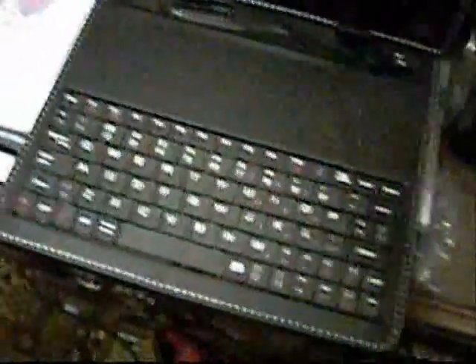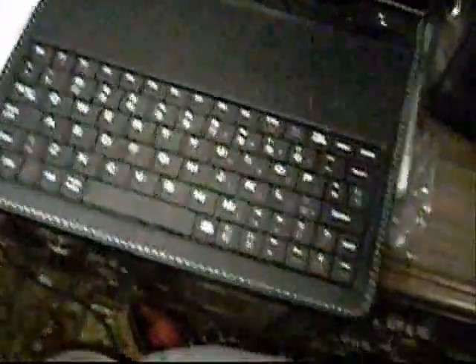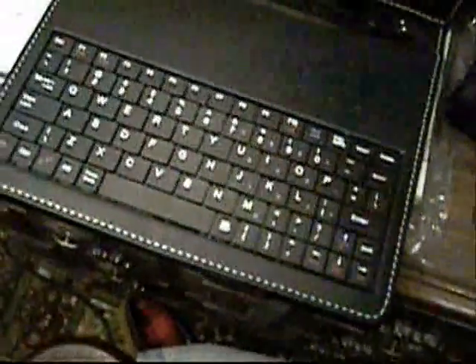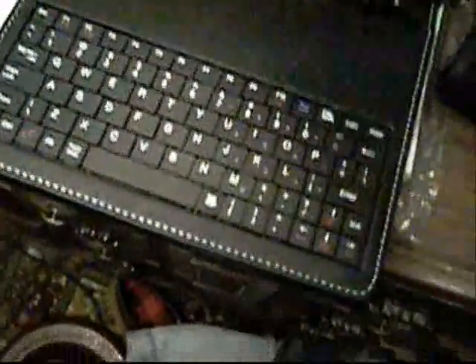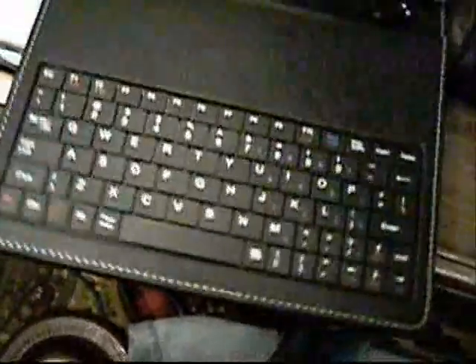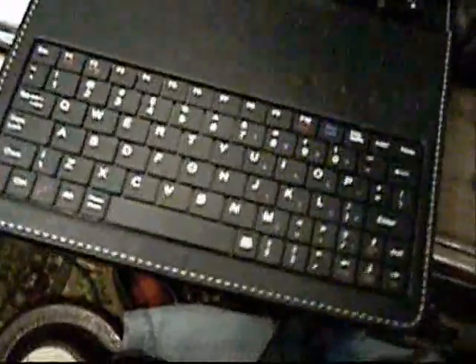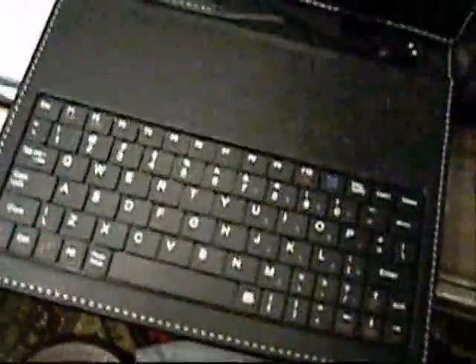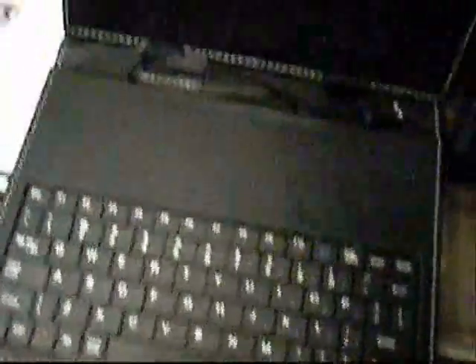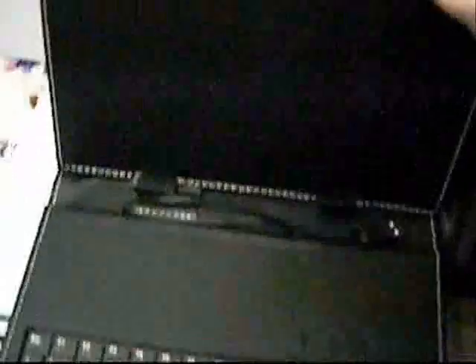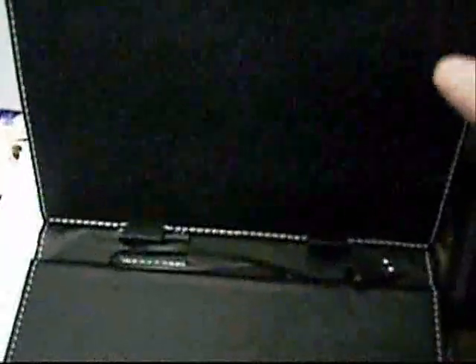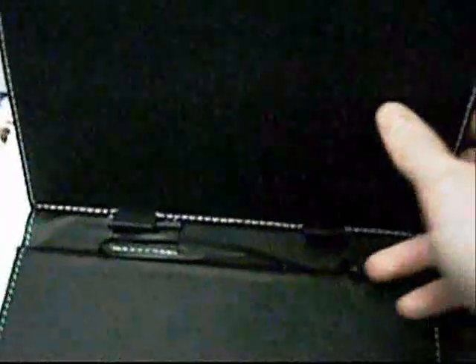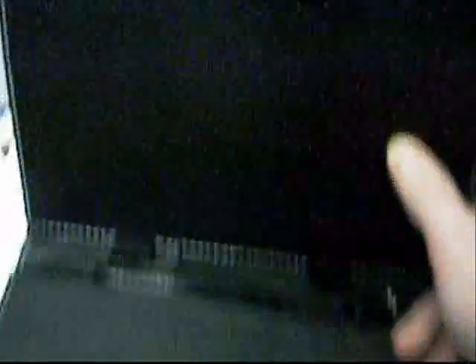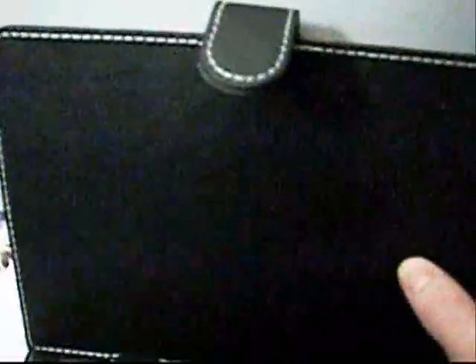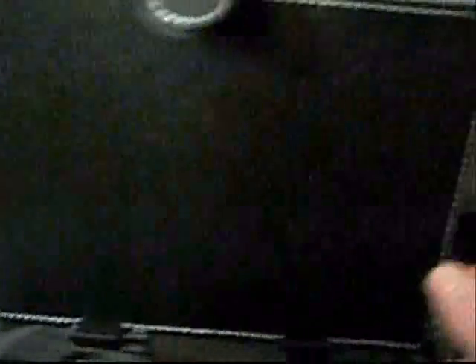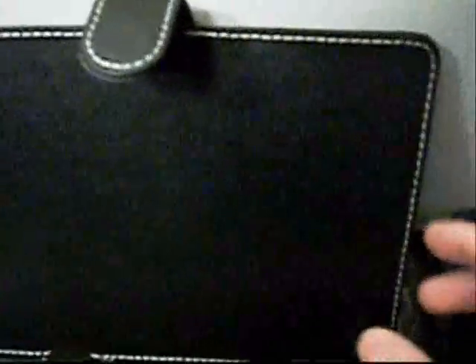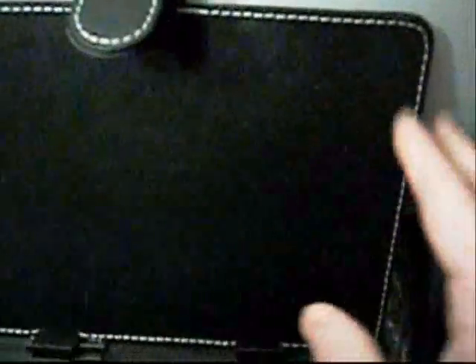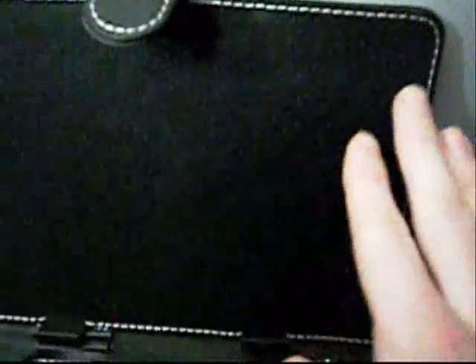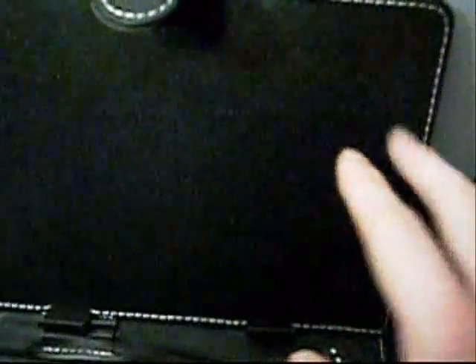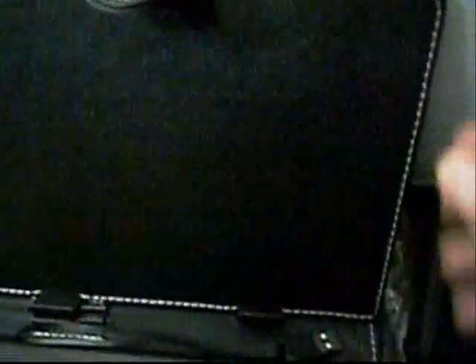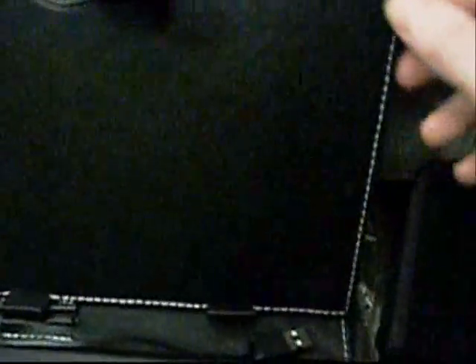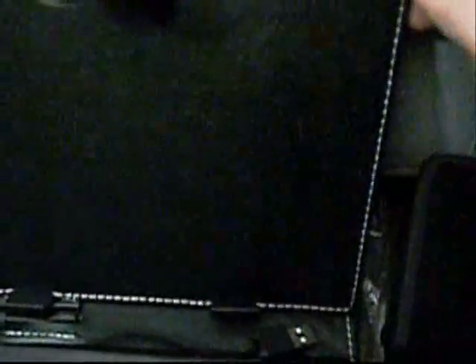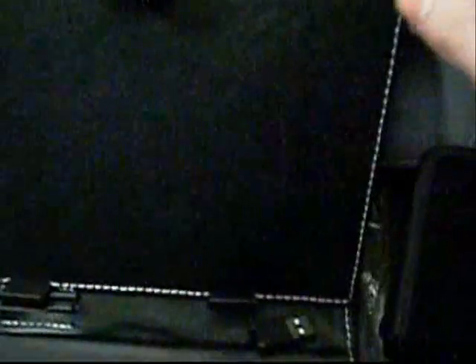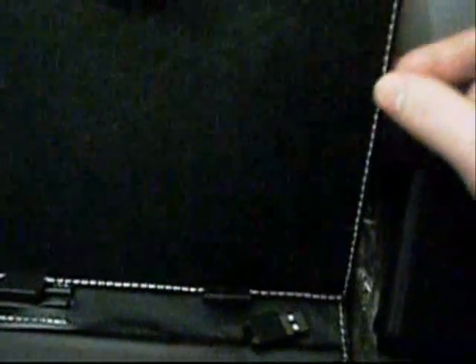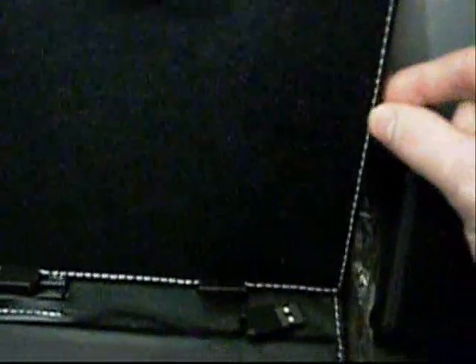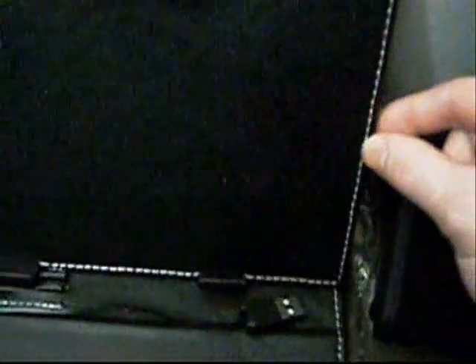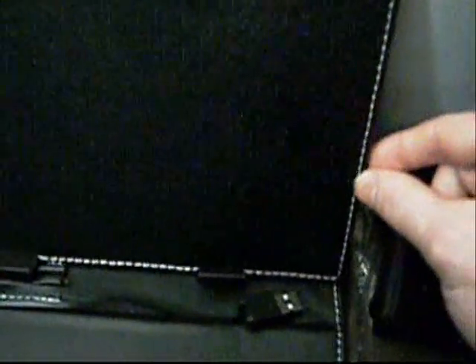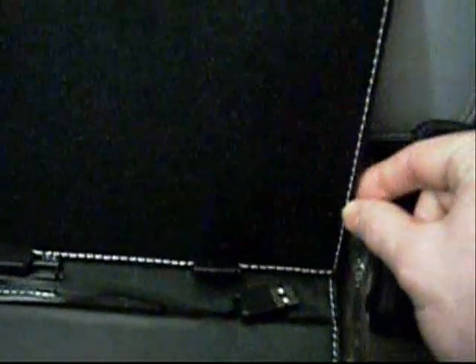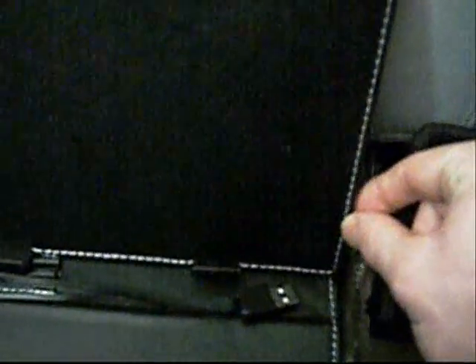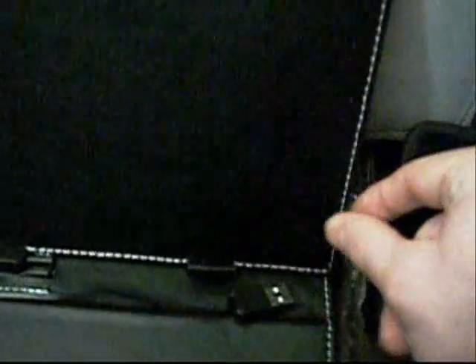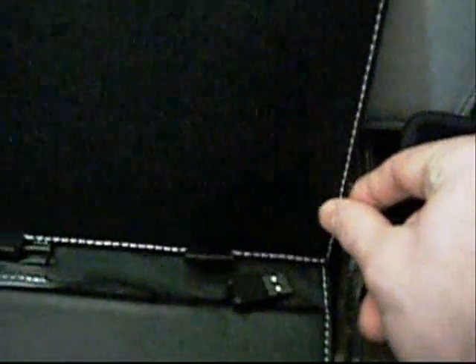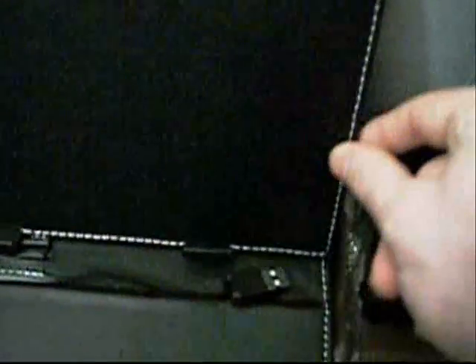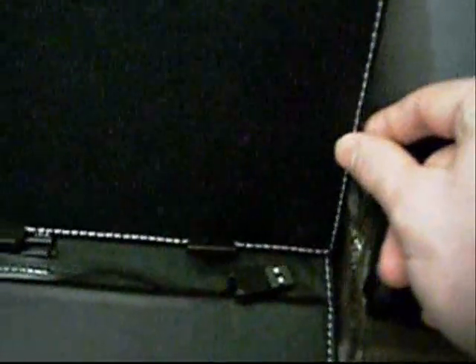But what you'll notice, and it's different from what the website shows, is the case itself — this top part. As you can see along here, there's this nice even trim, and there's no holder.